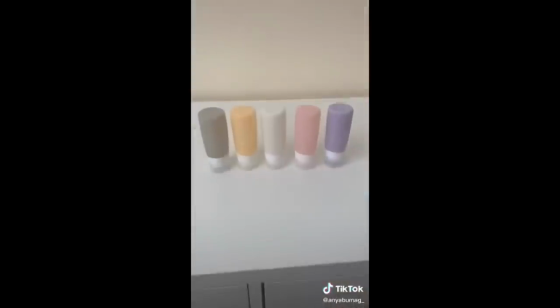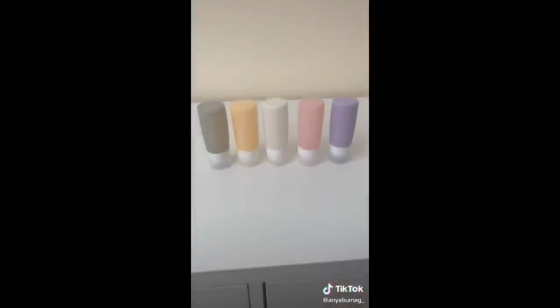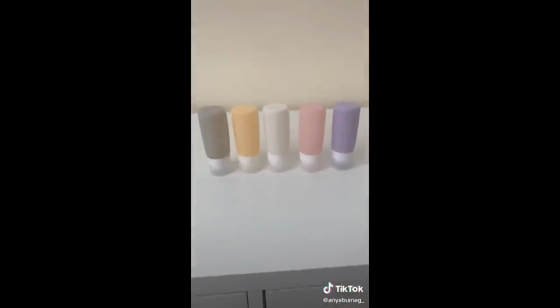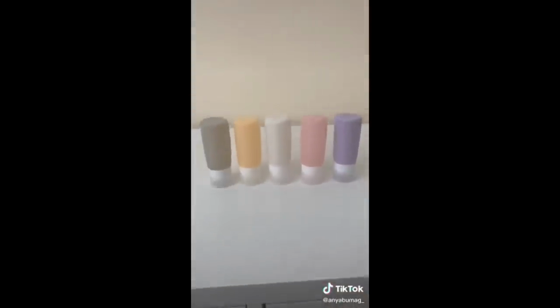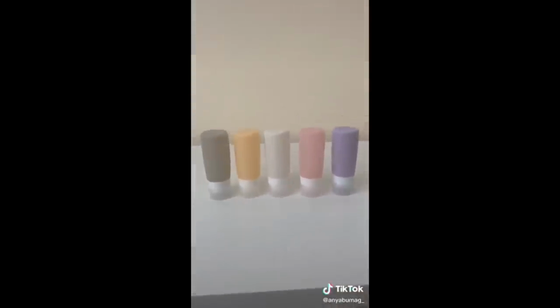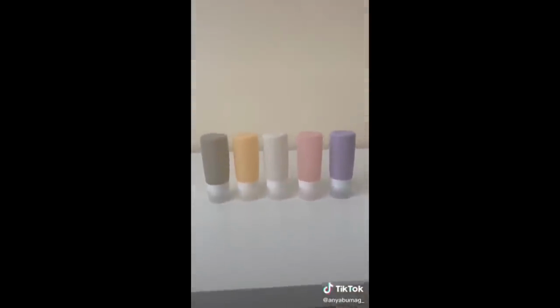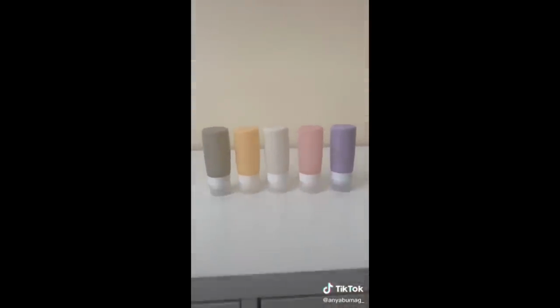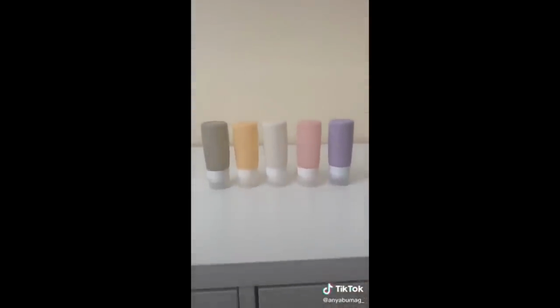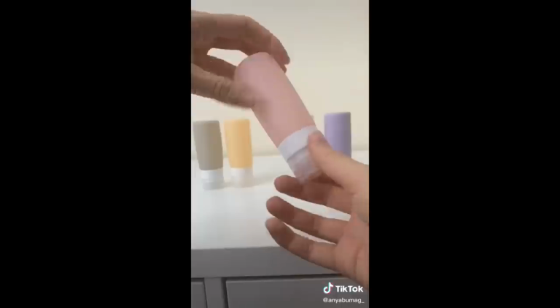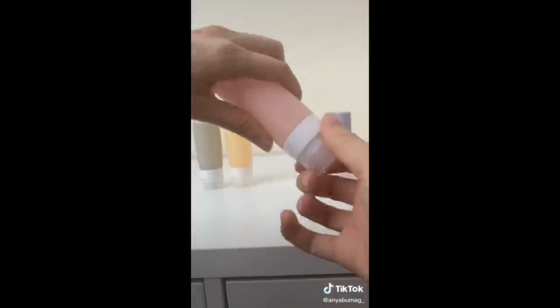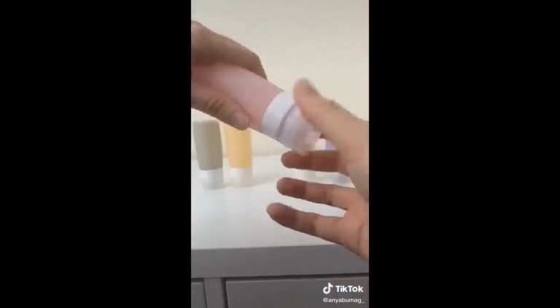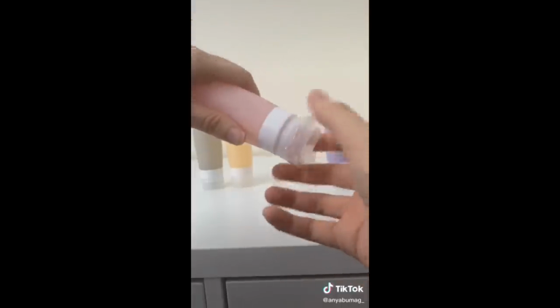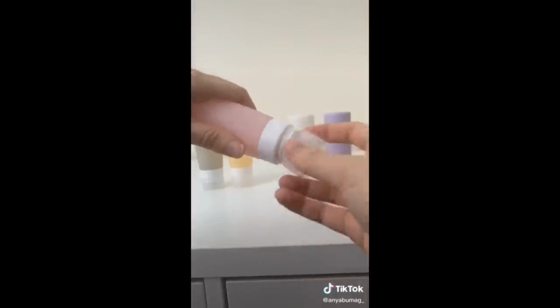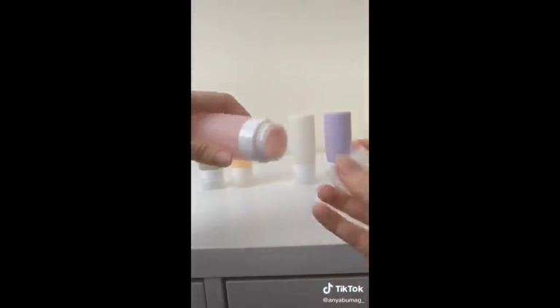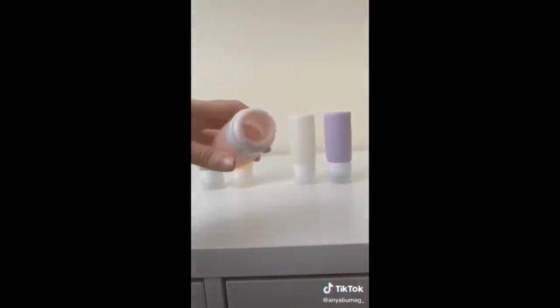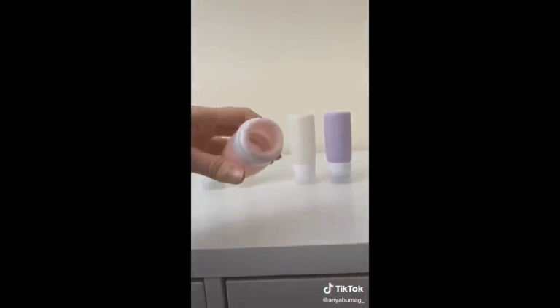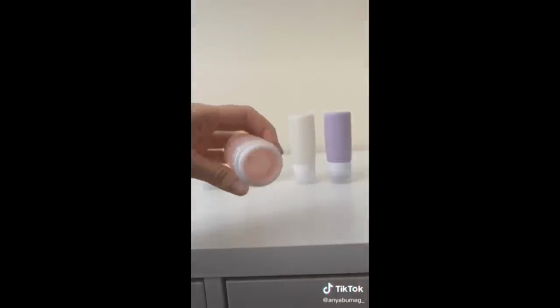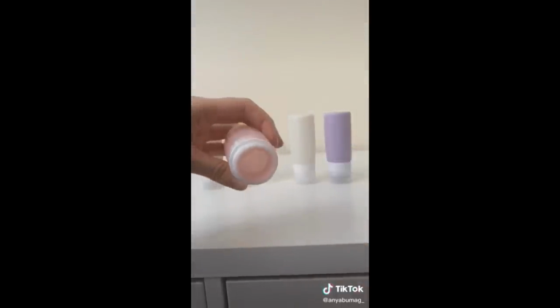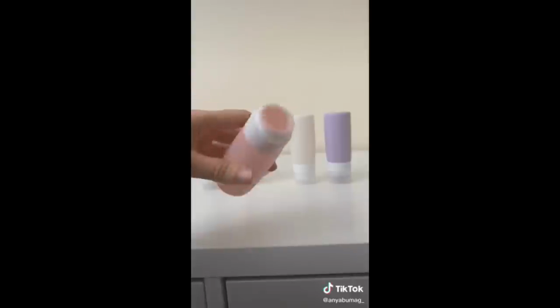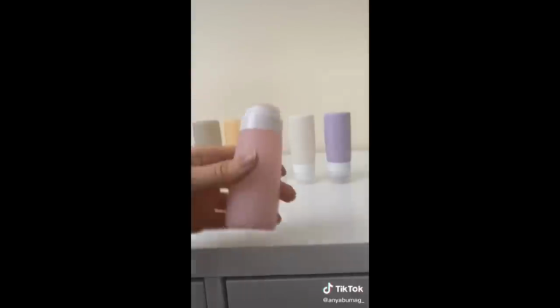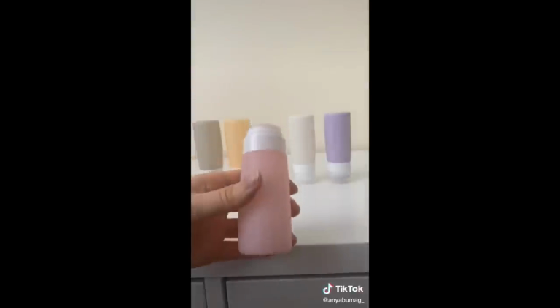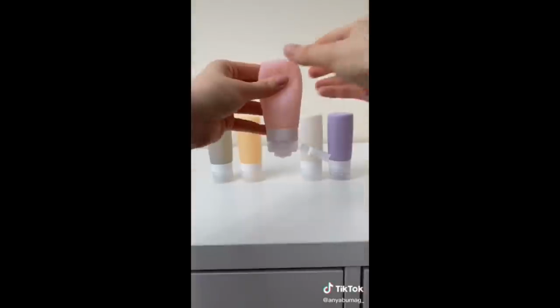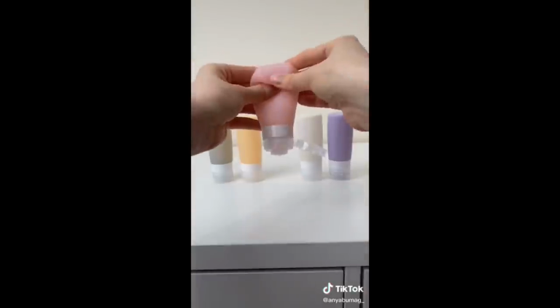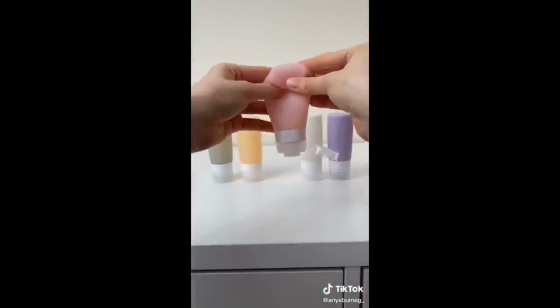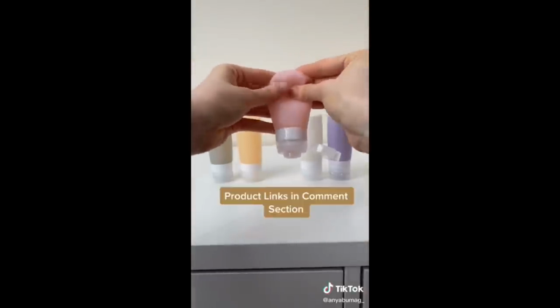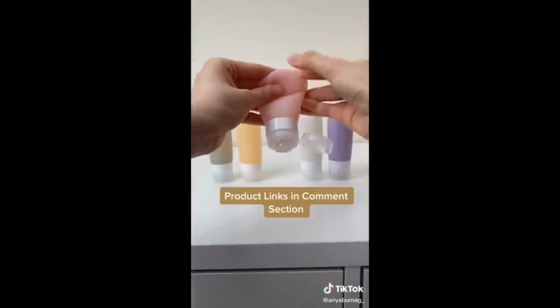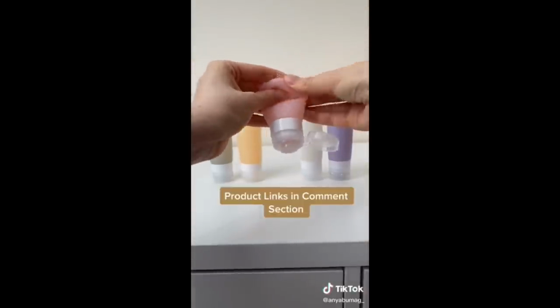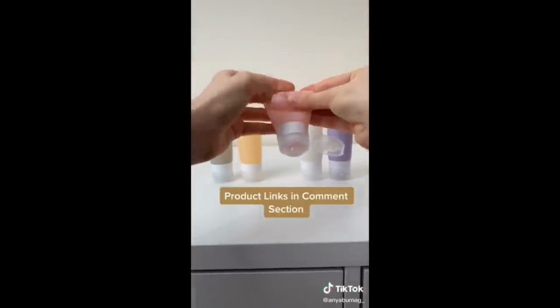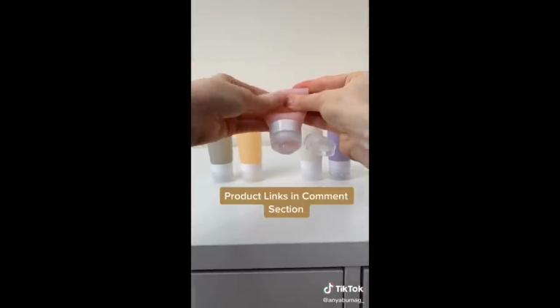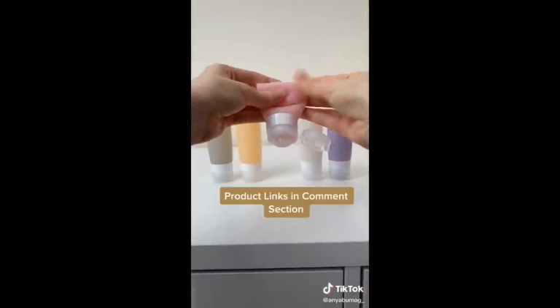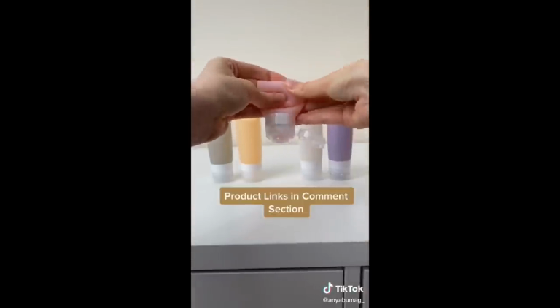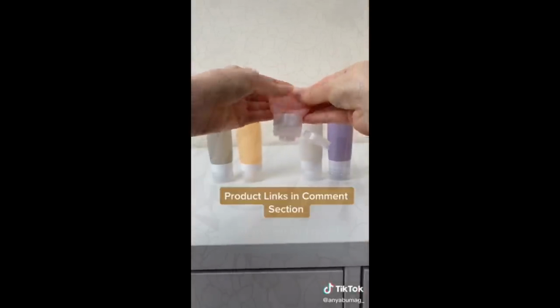Last up are these silicone travel bottles. It's easy to transfer your cleansers, shampoos, and conditioners into them, and you can roll them up to make sure that you use up every last bit of product.